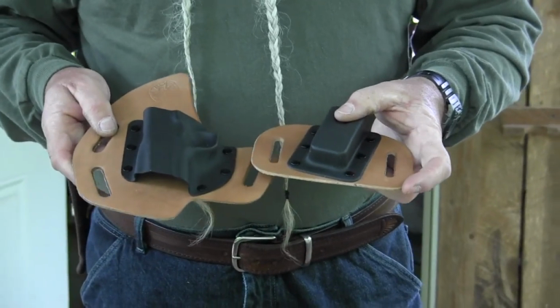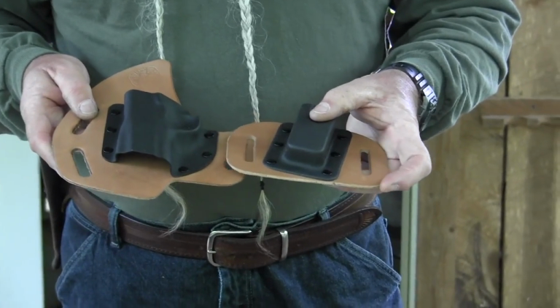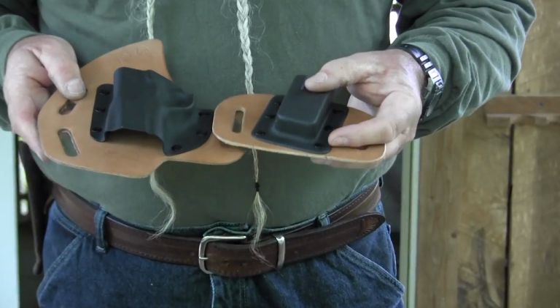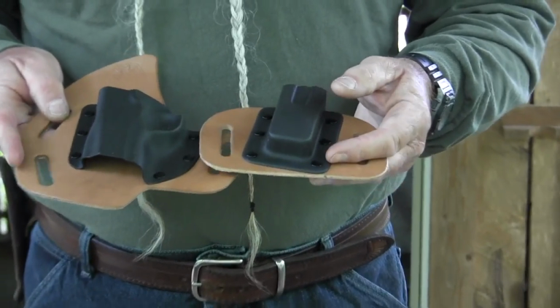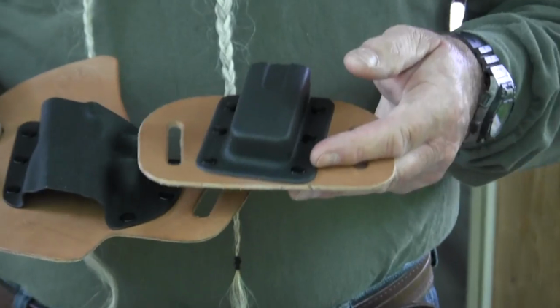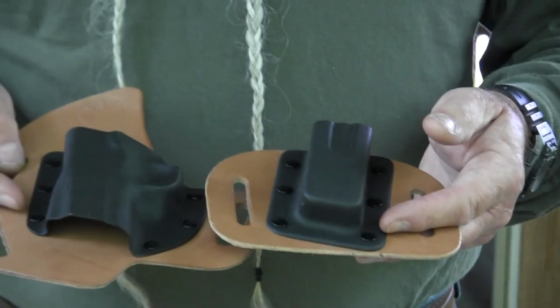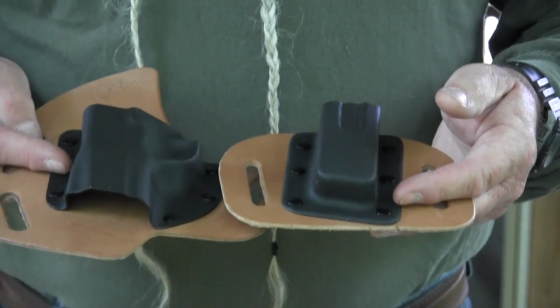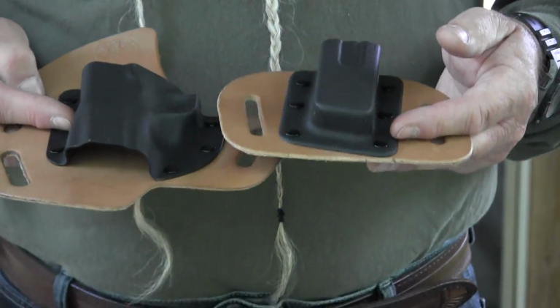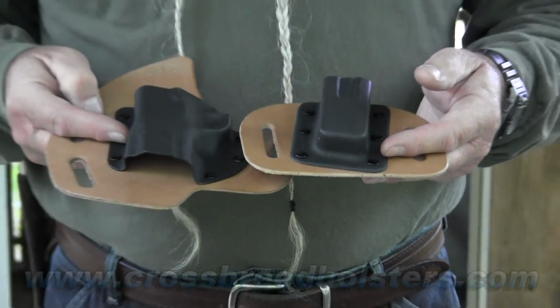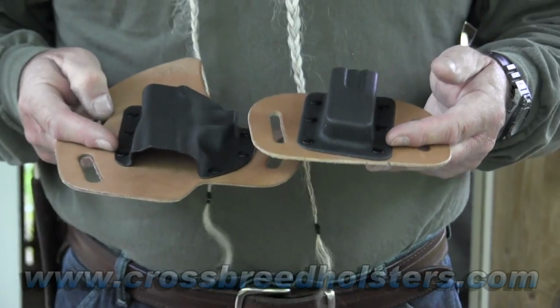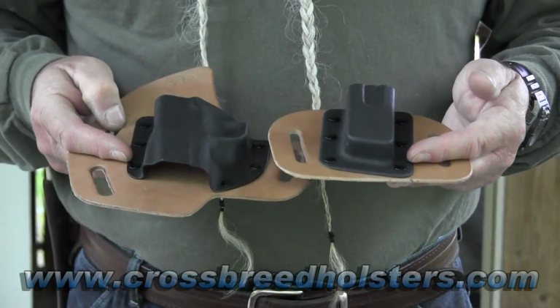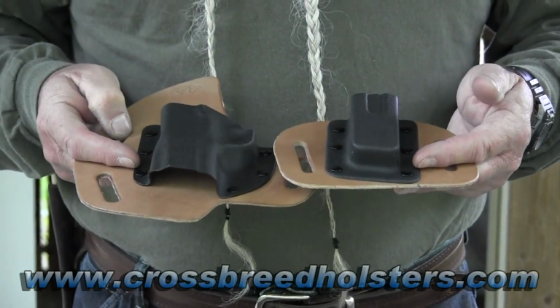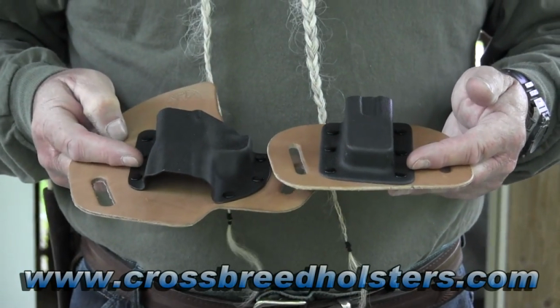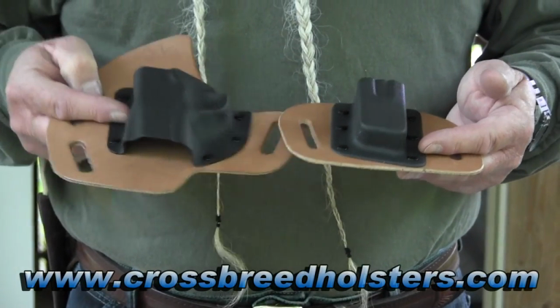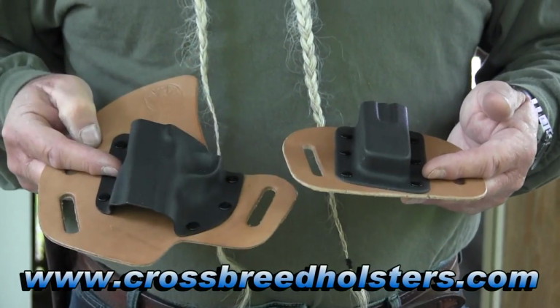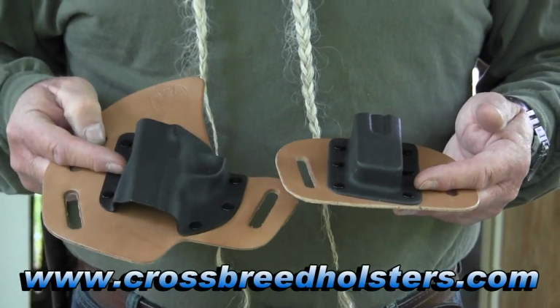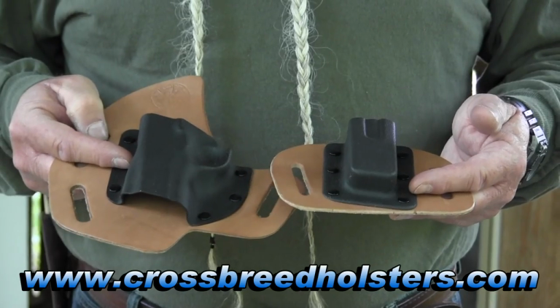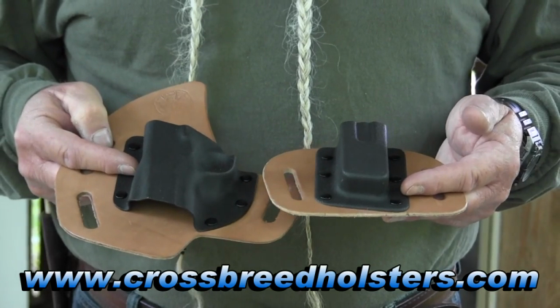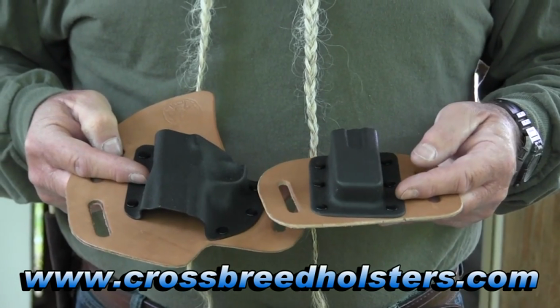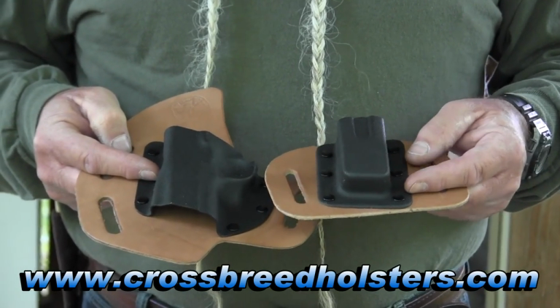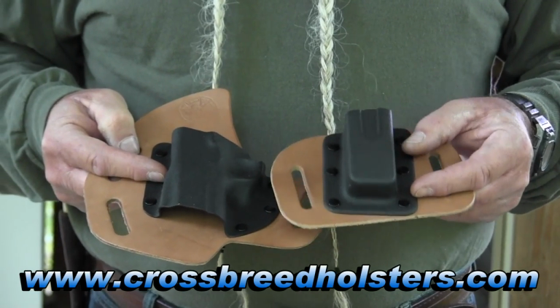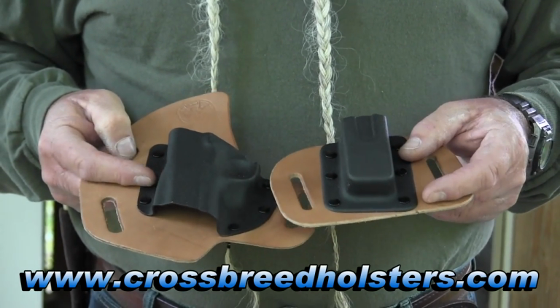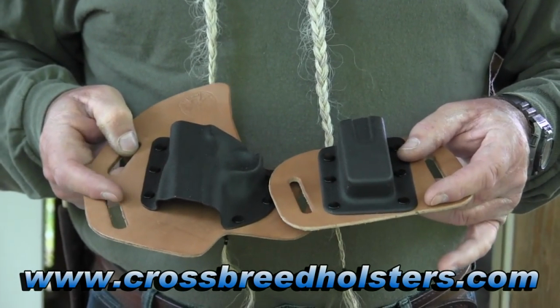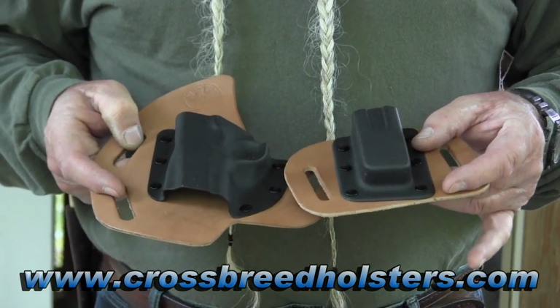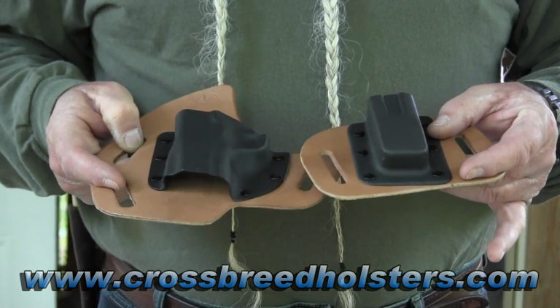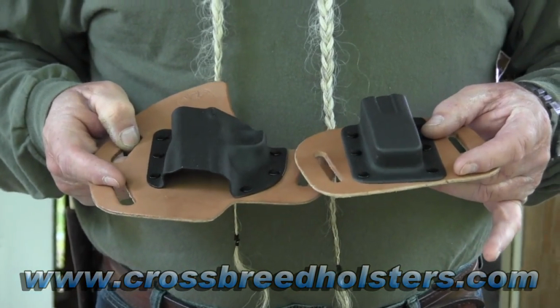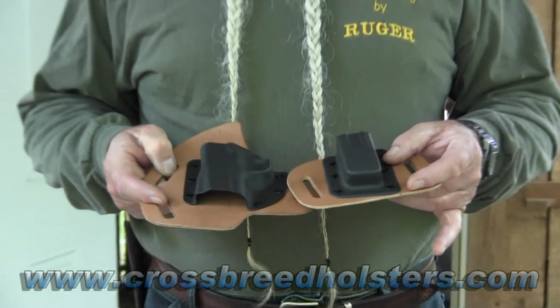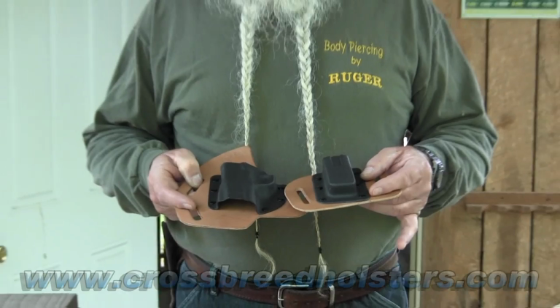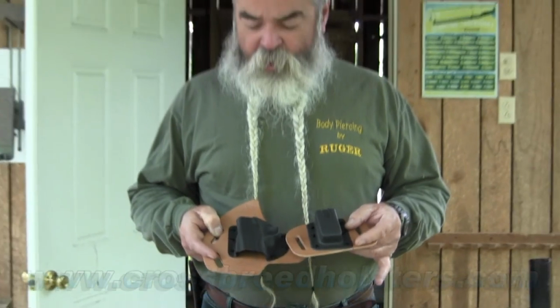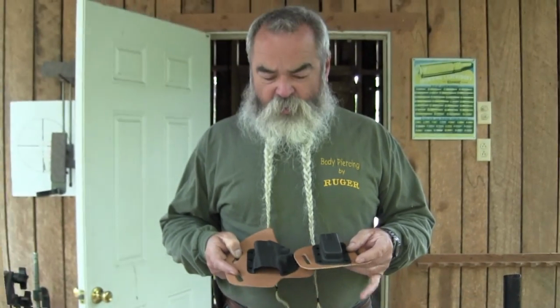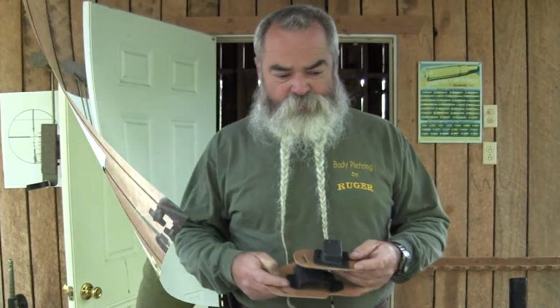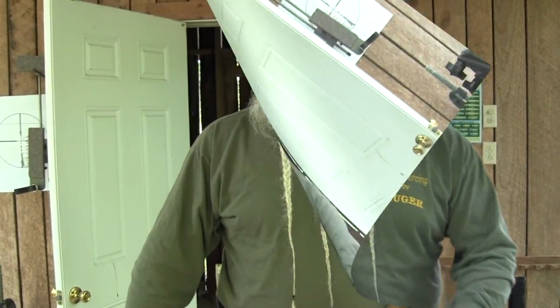They also have a mag carrier. They make this for most popular weapons — even if you've got a light on your weapon, a laser, or a rail. This one happens to be for an M&P nine millimeter, and this is the mag carrier for it. These are available from Crossbreed Holsters.